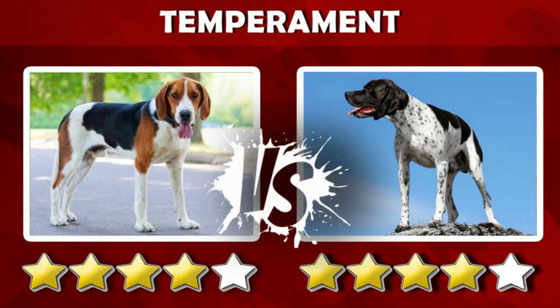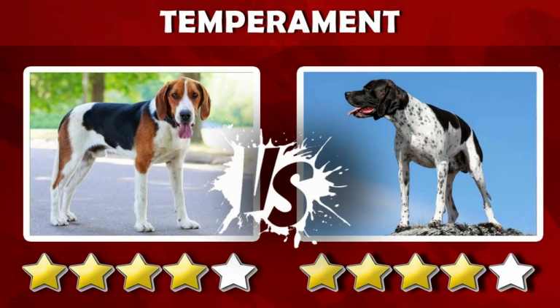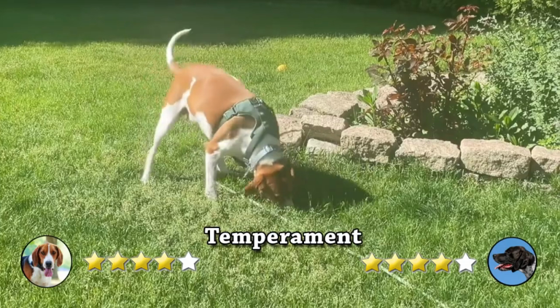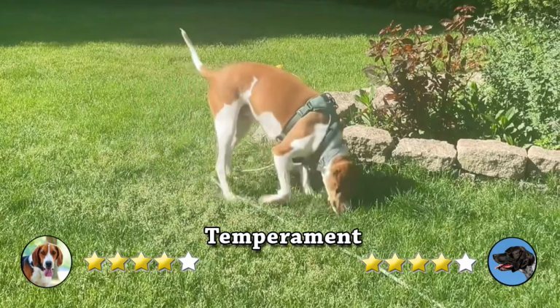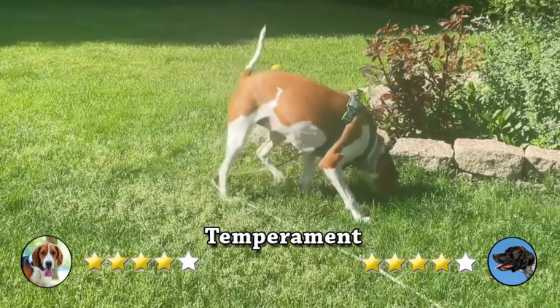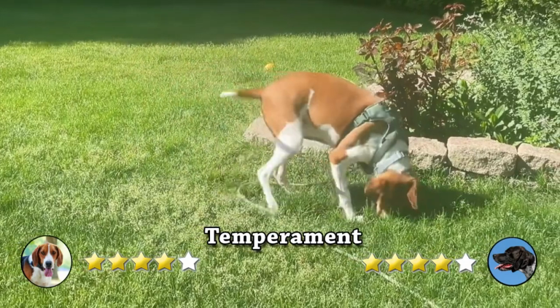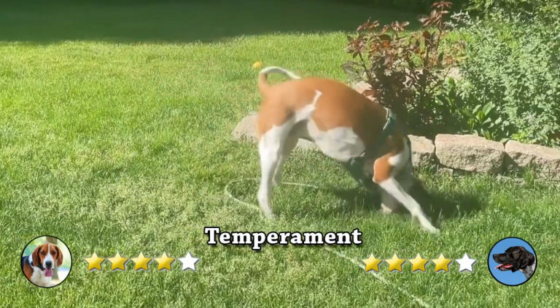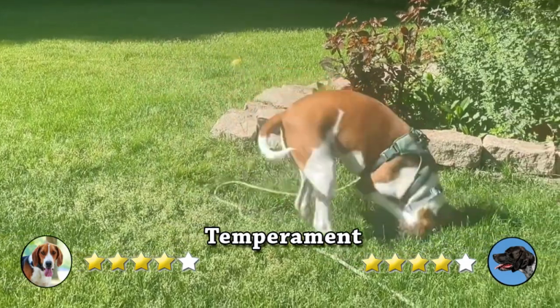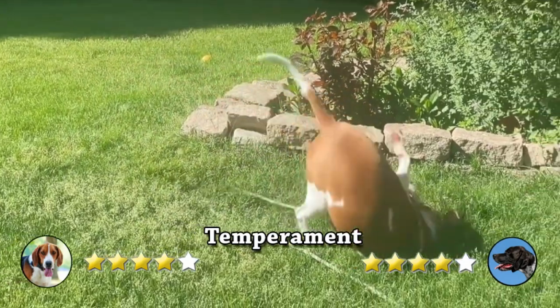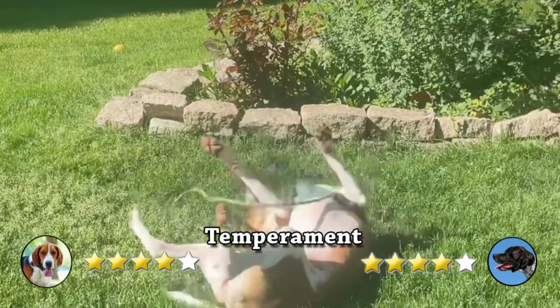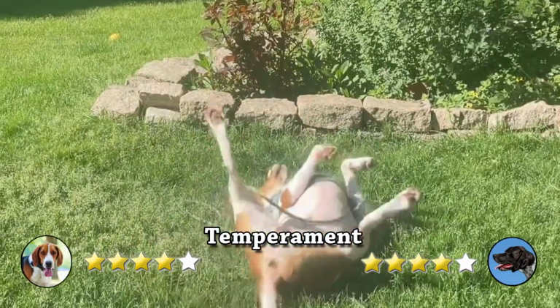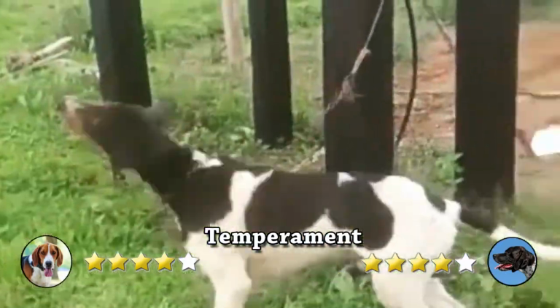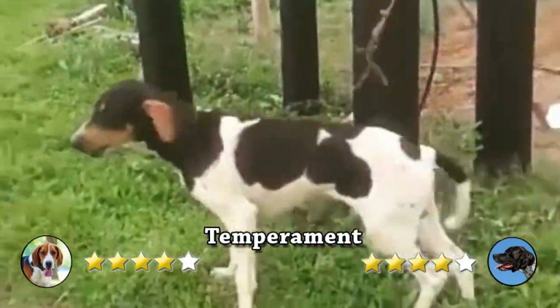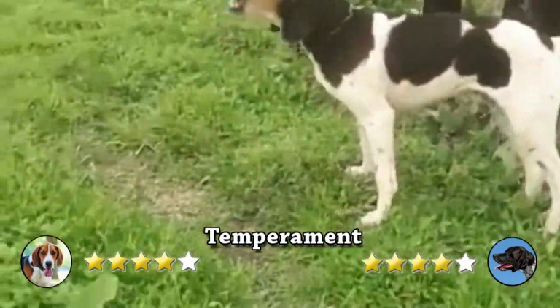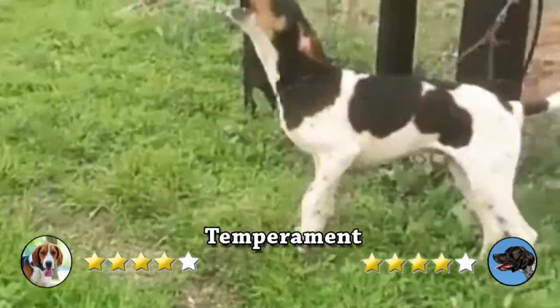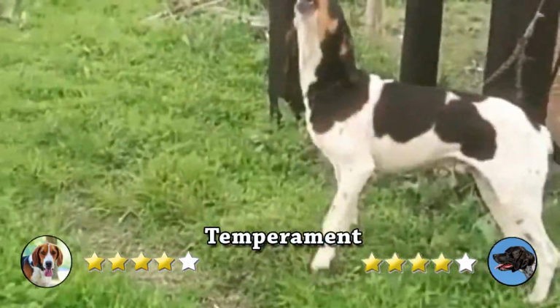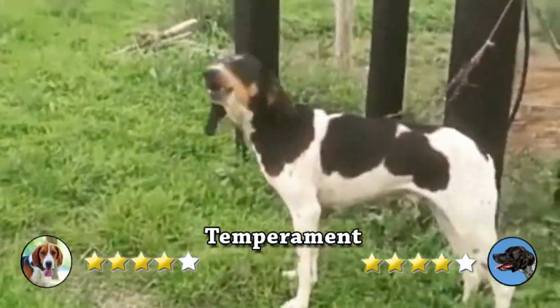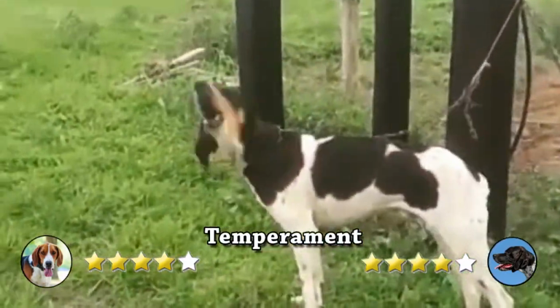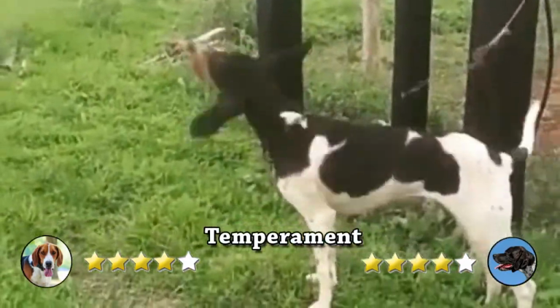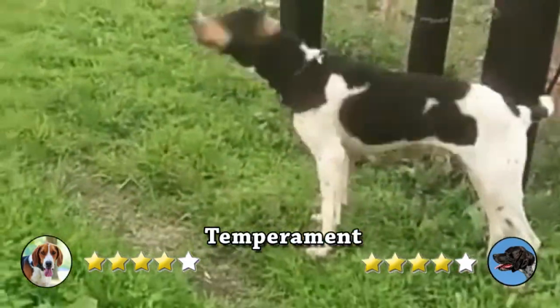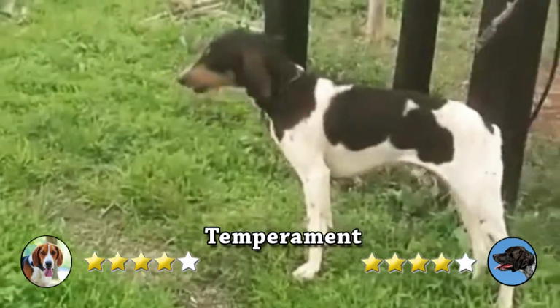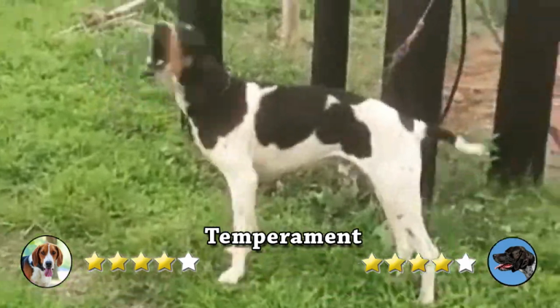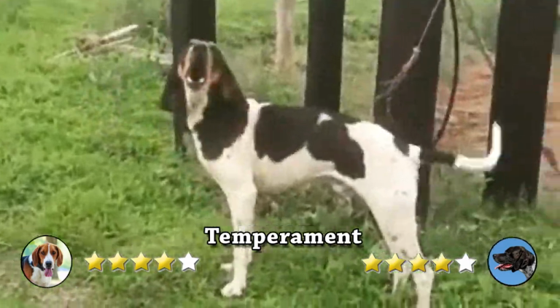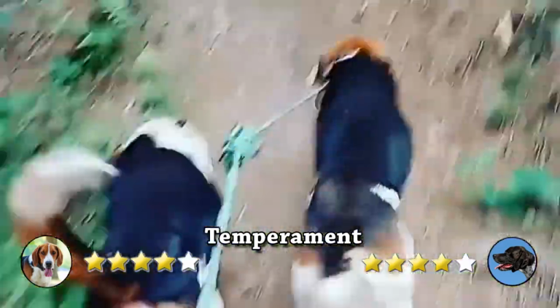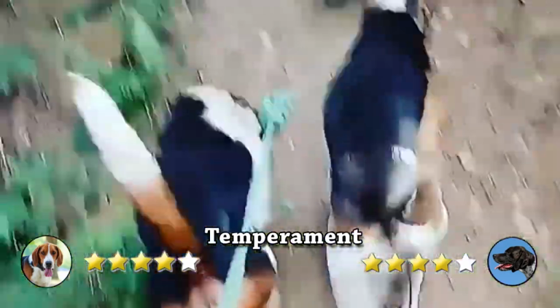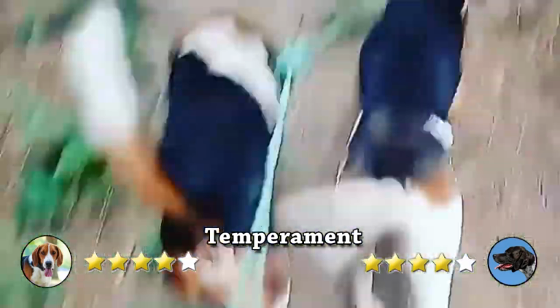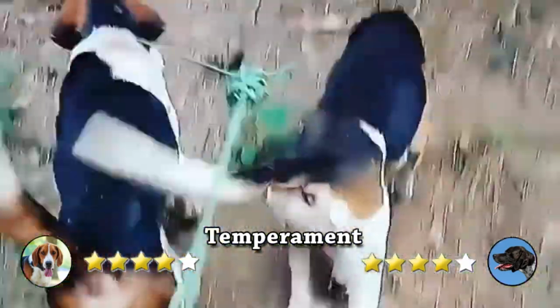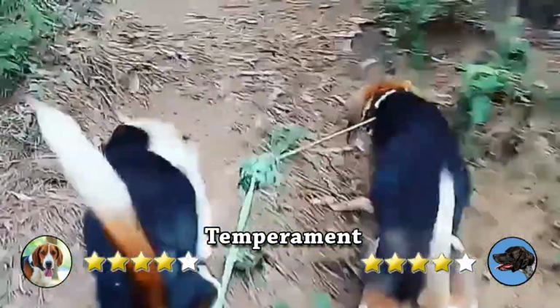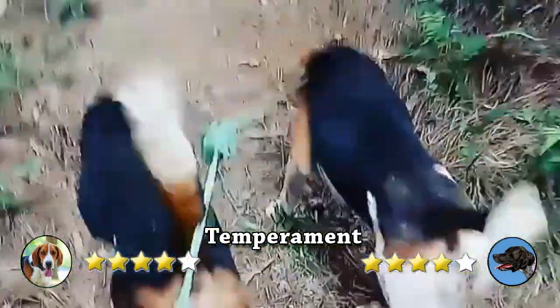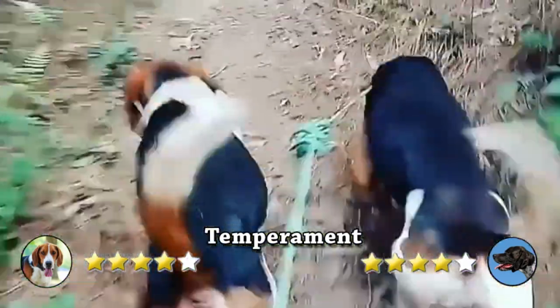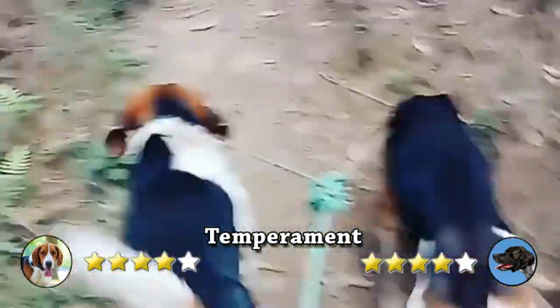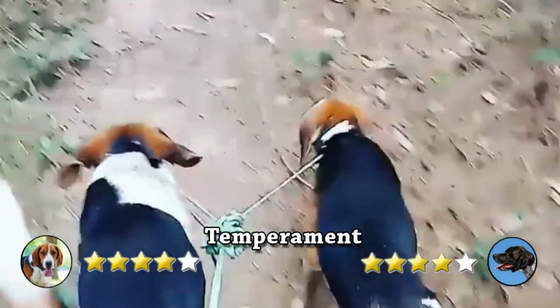Temperament. The American Foxhound excels at hunting and chasing. After all, they have been bred to spend hours doing so. In the absence of a day-long hunt, keeping this energetic breed happy usually requires at least an hour or two of stimulating exercise each day.